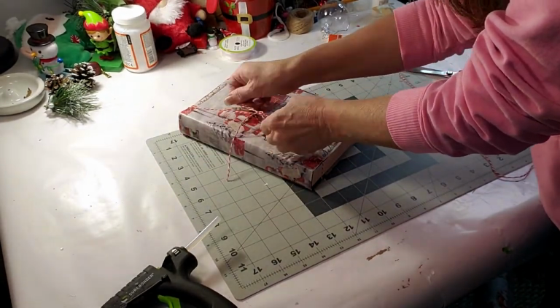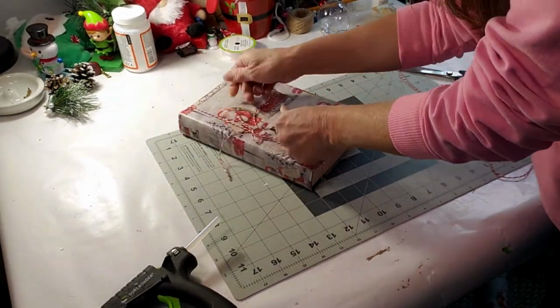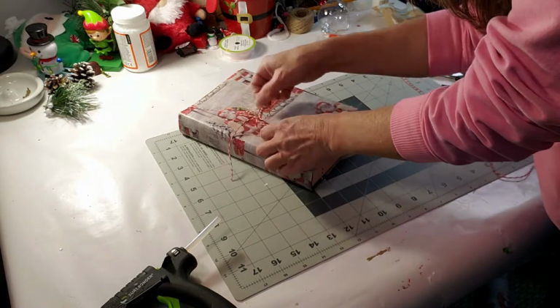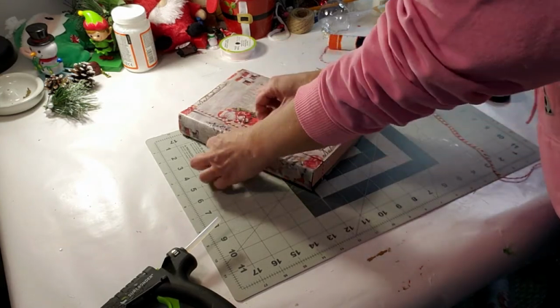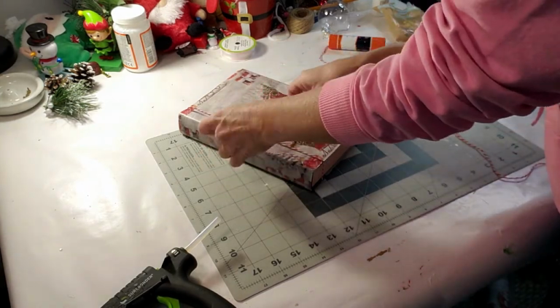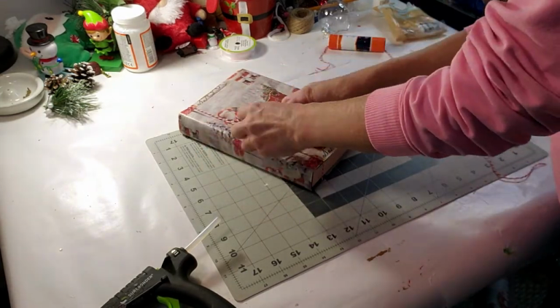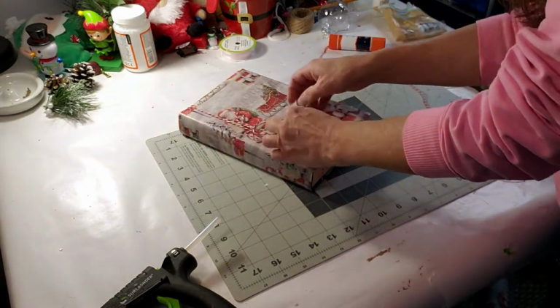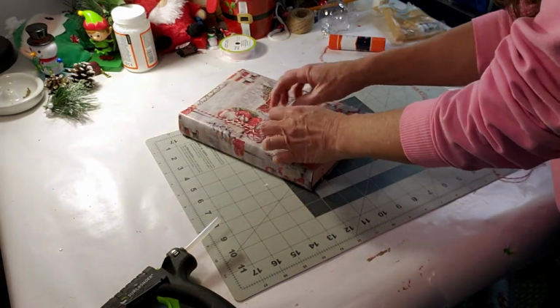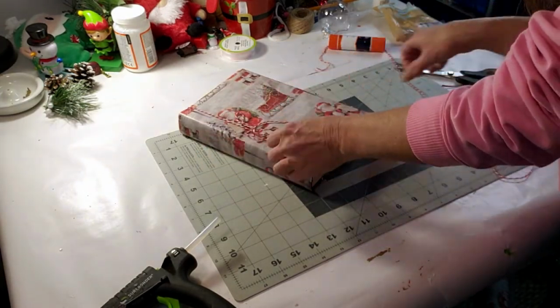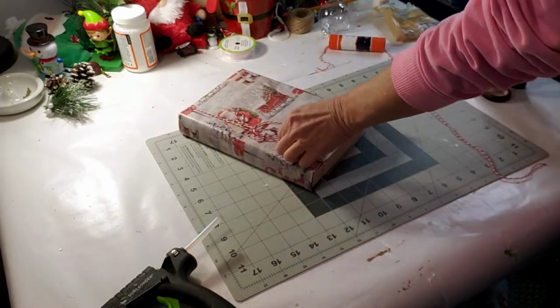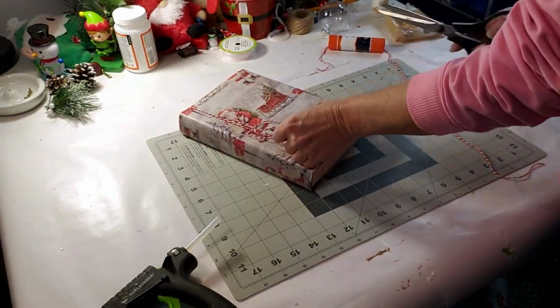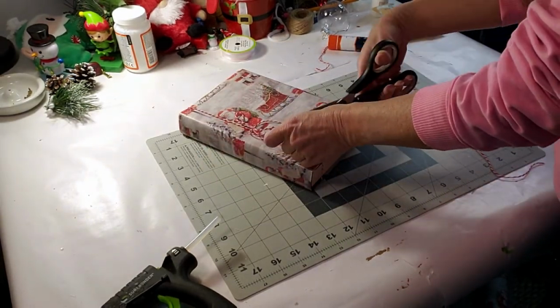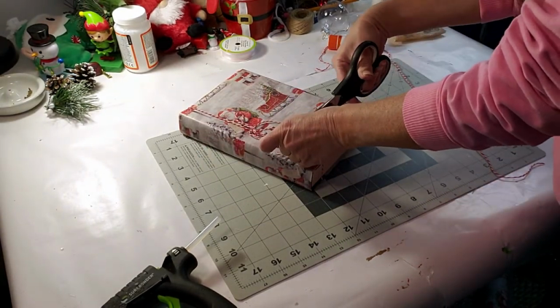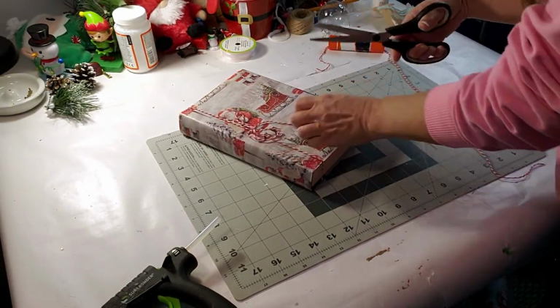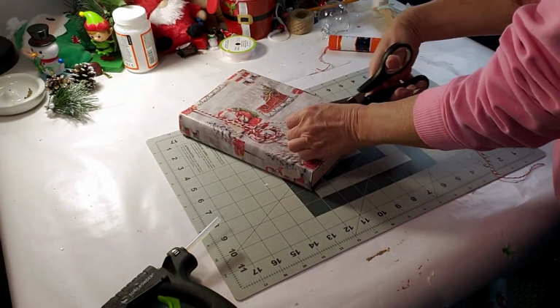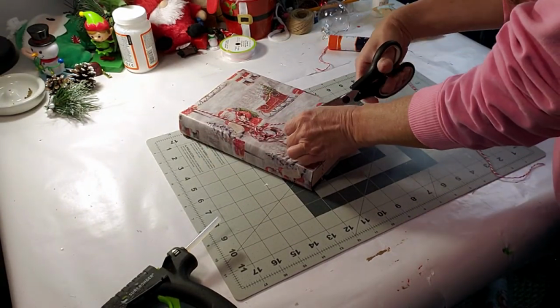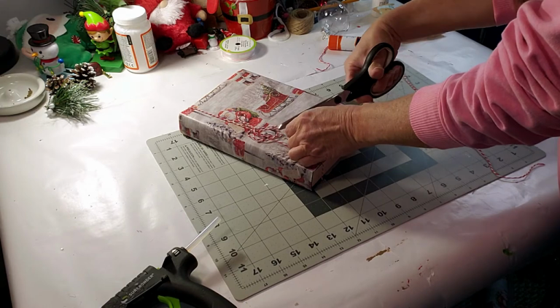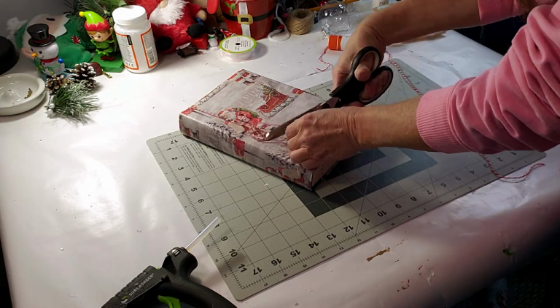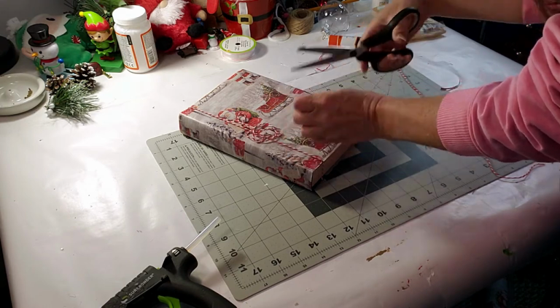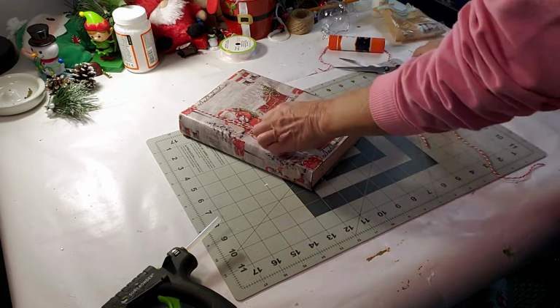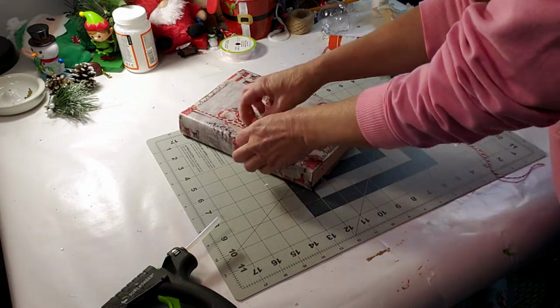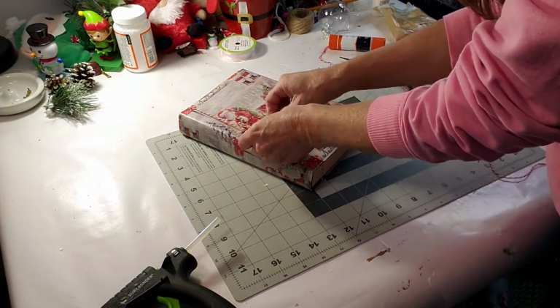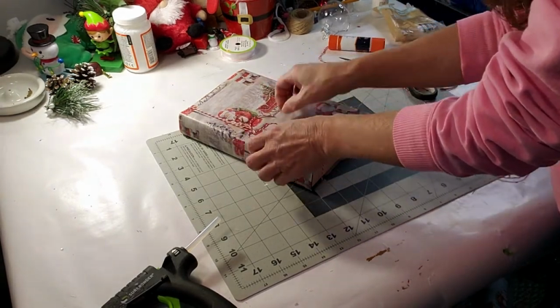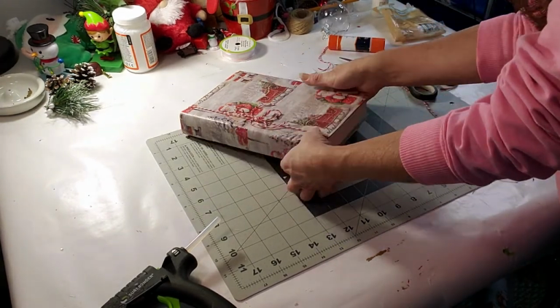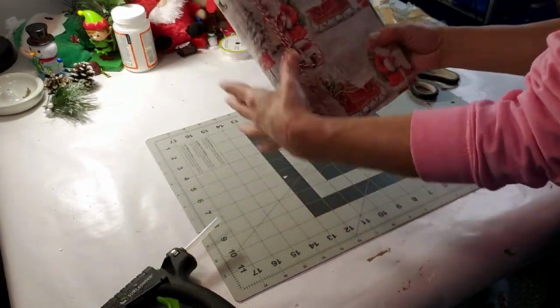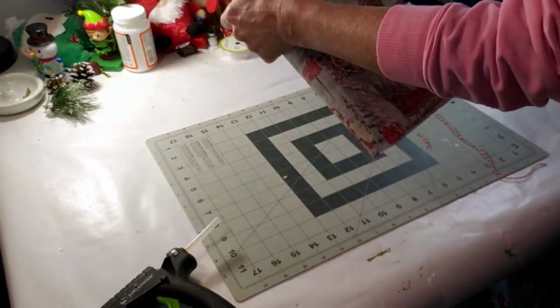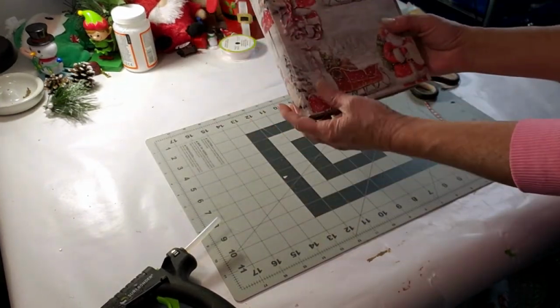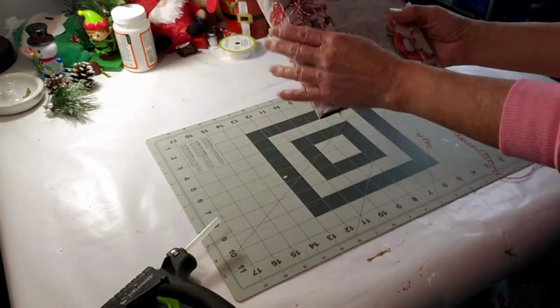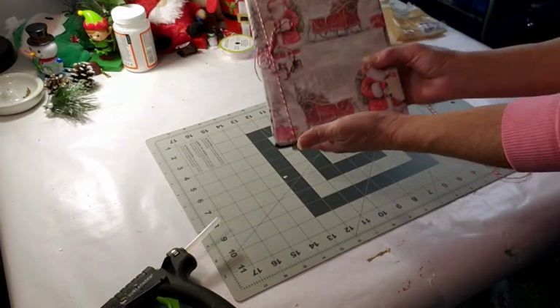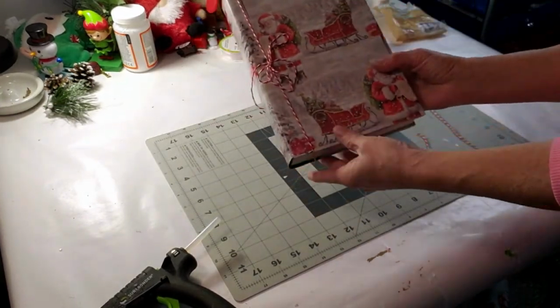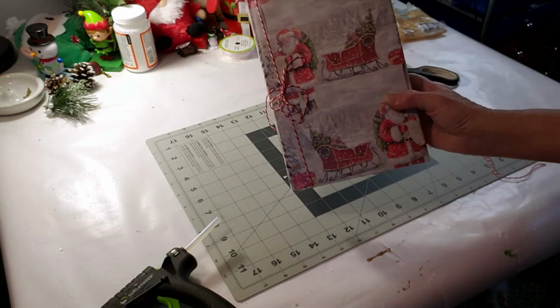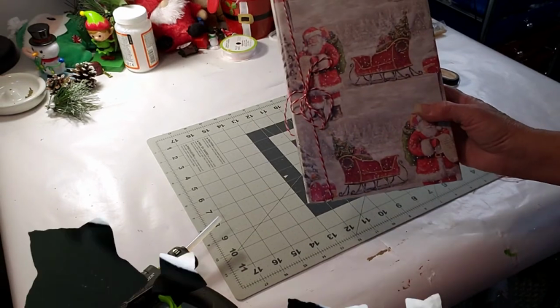I just made a quick and easy shoestring-type bow - very simple, very cute. And this is the end result.